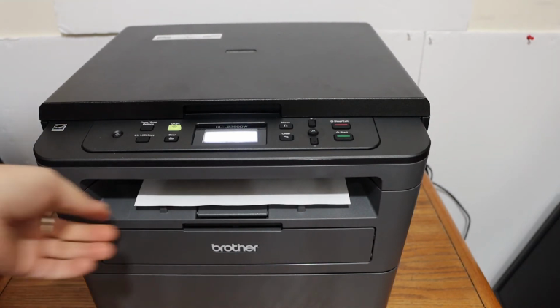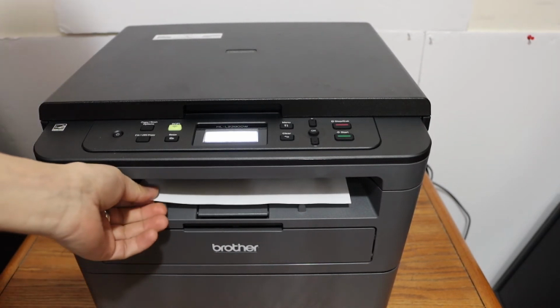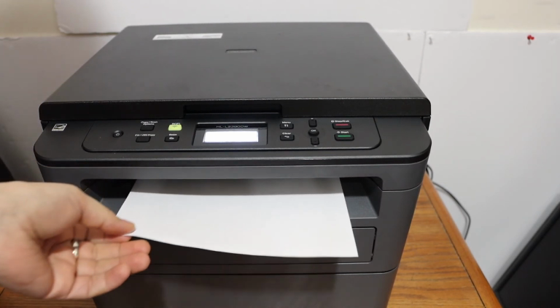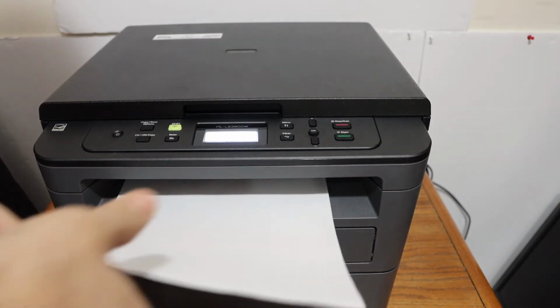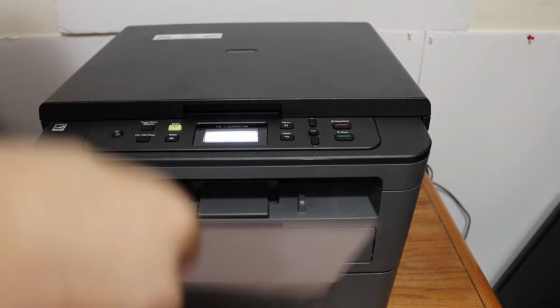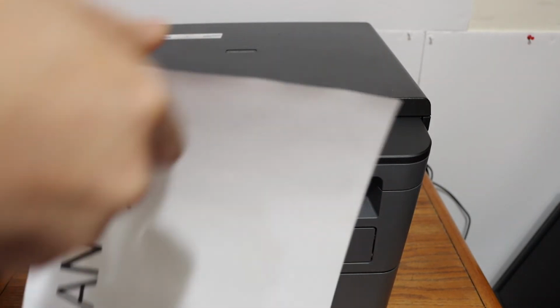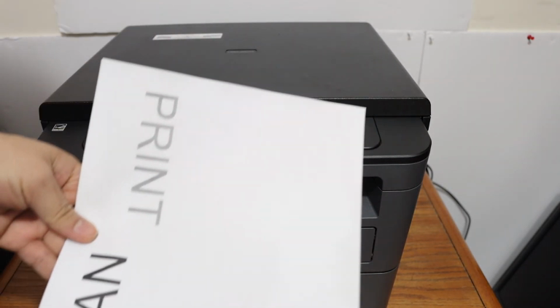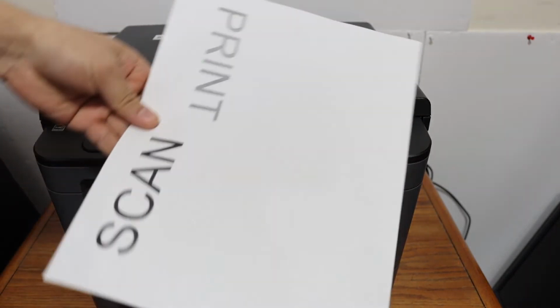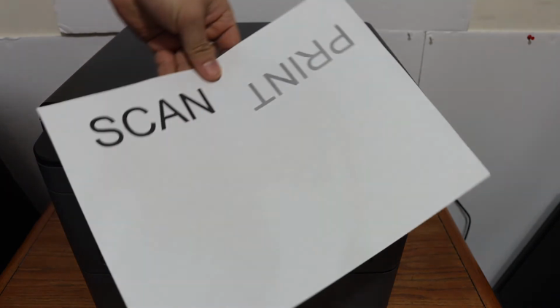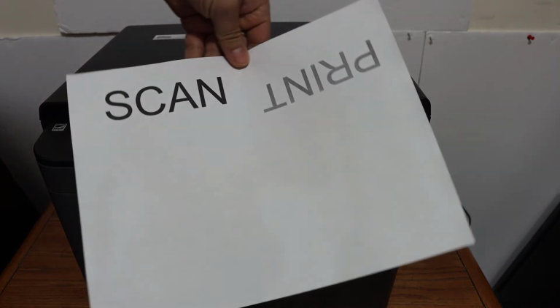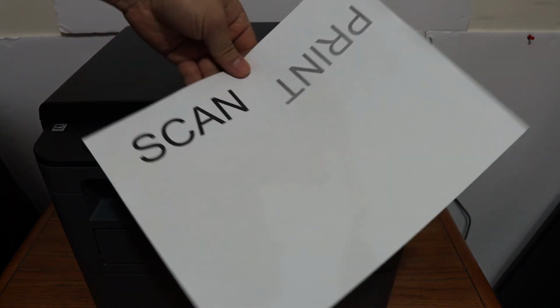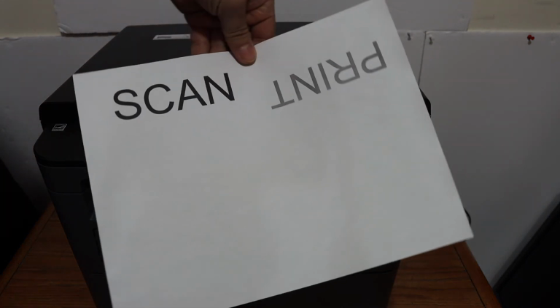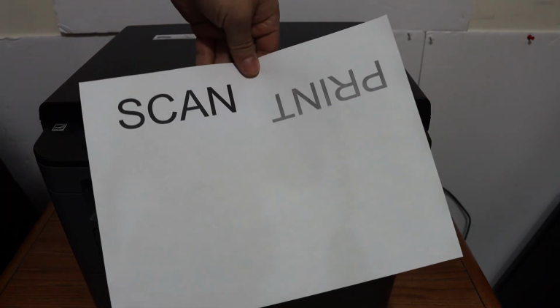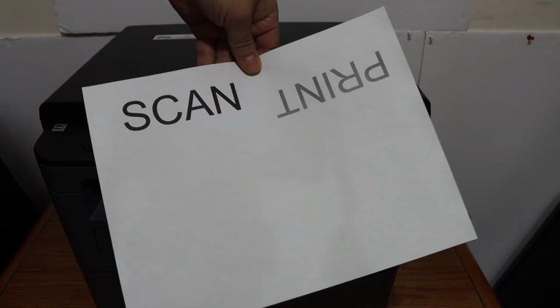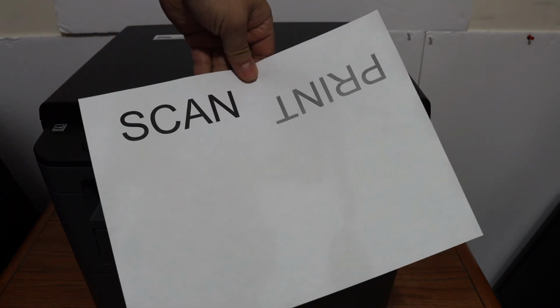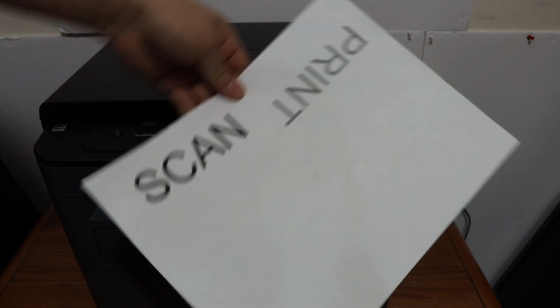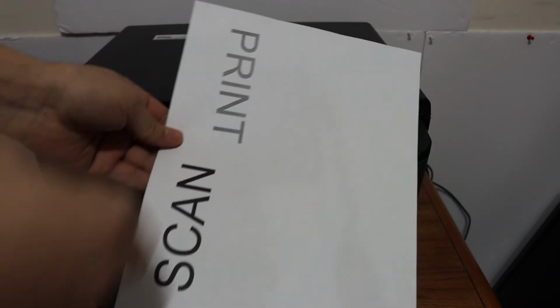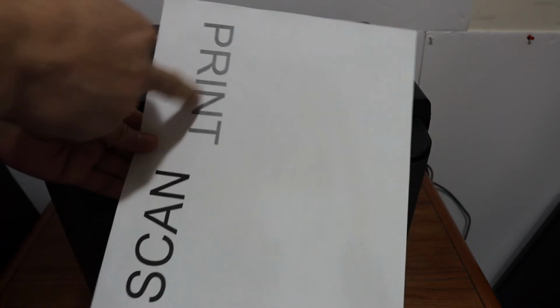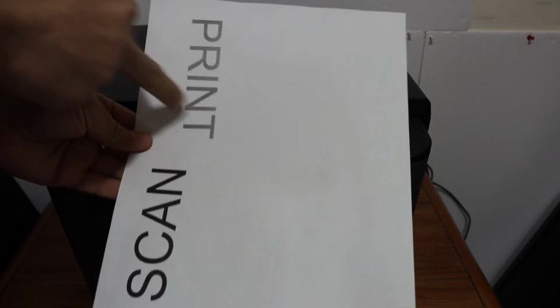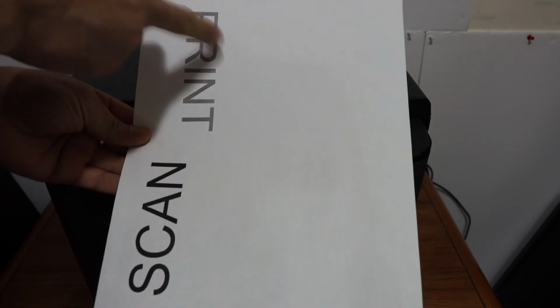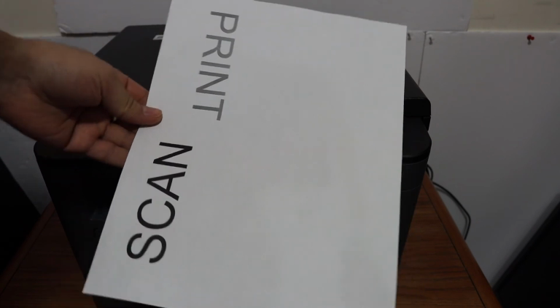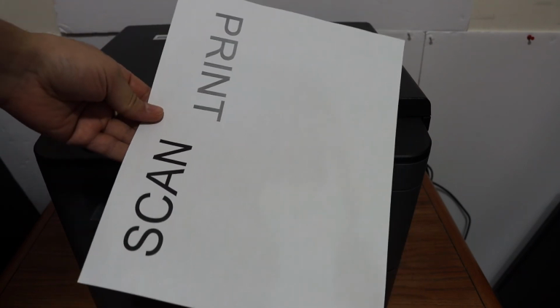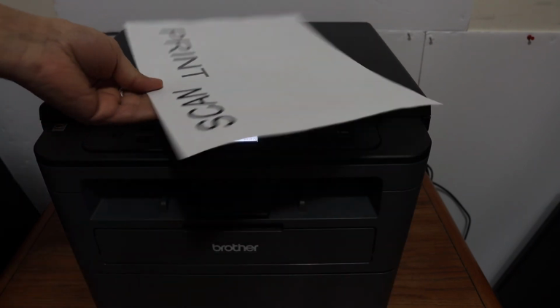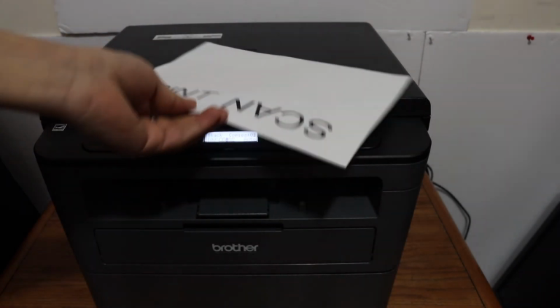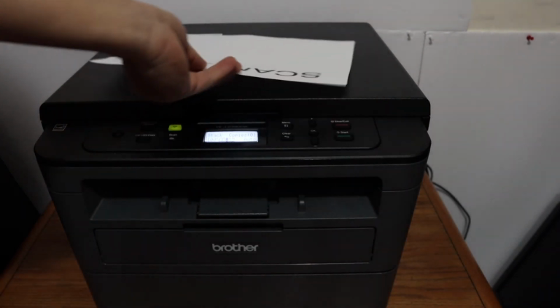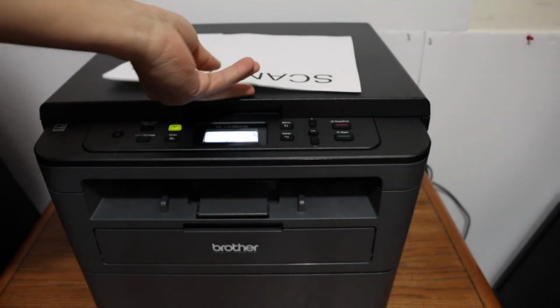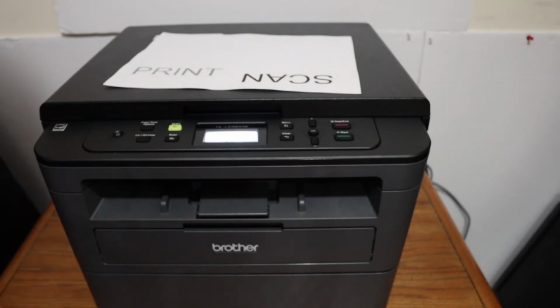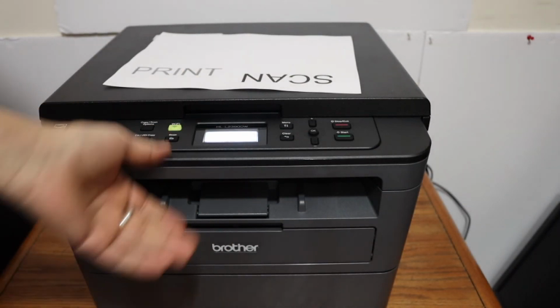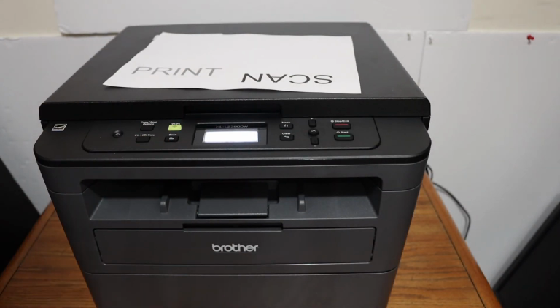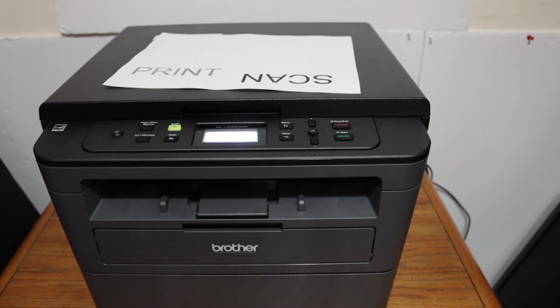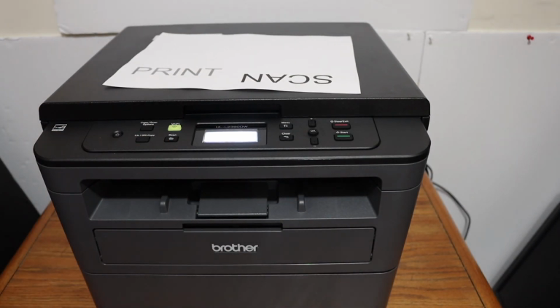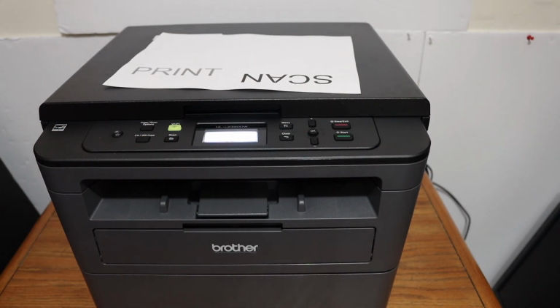Here we can see the printed page — it has printed on both sides. I had placed one side upside down, which is why it shows like that. This is how you can do it. Thanks for watching.